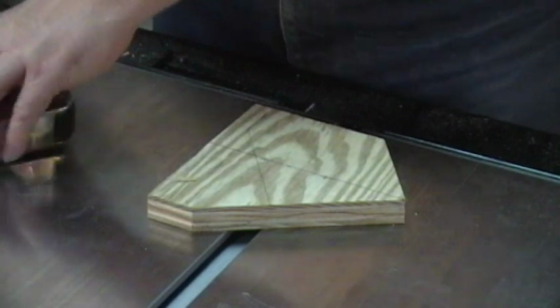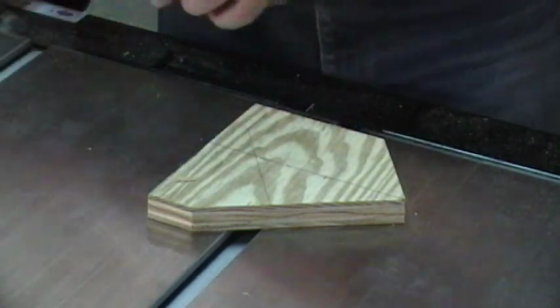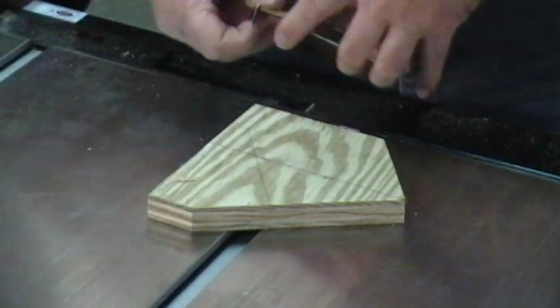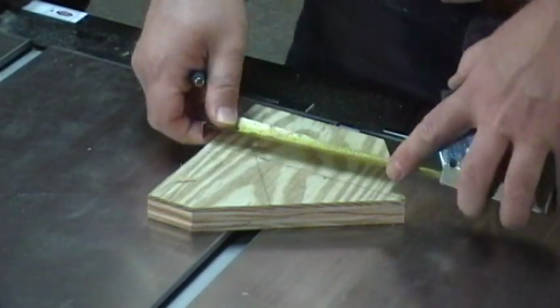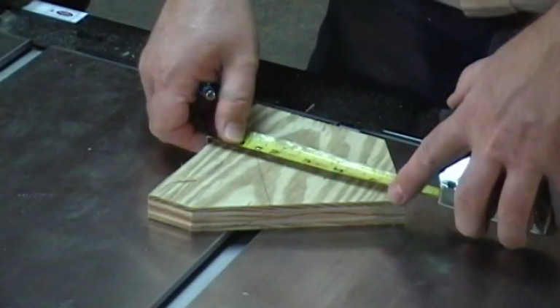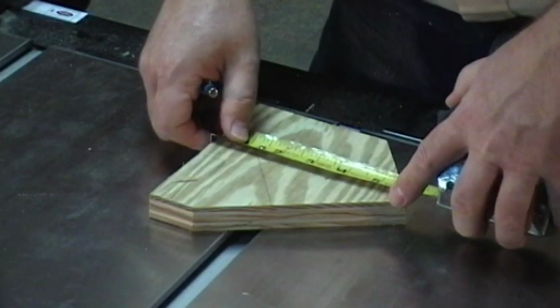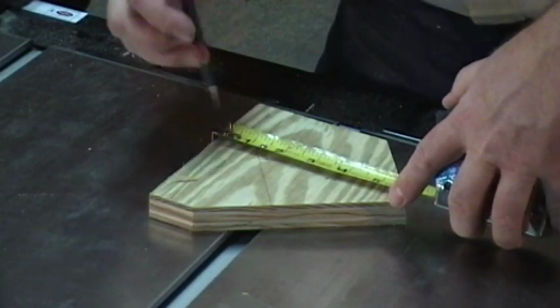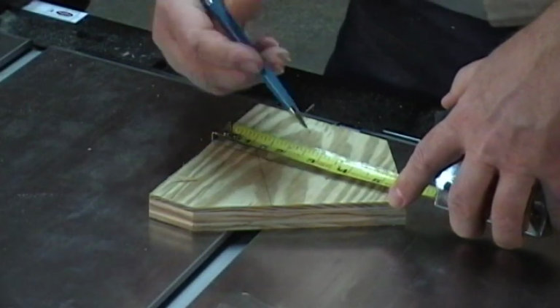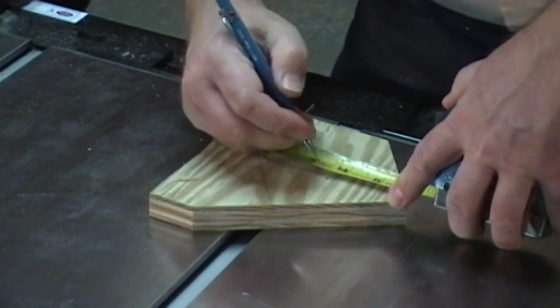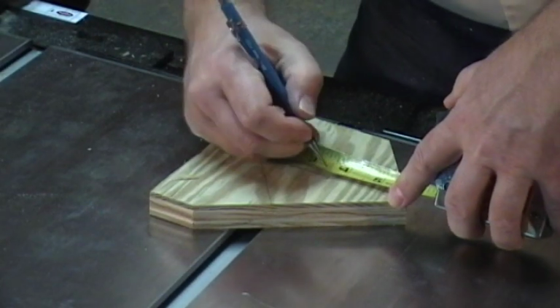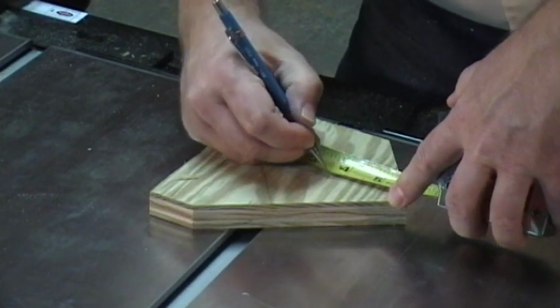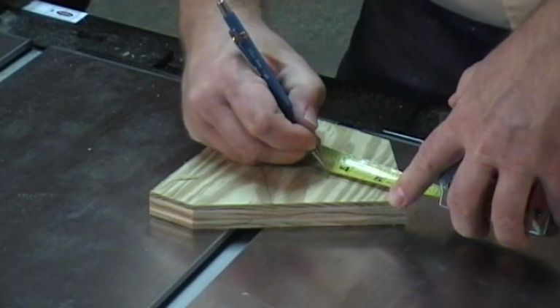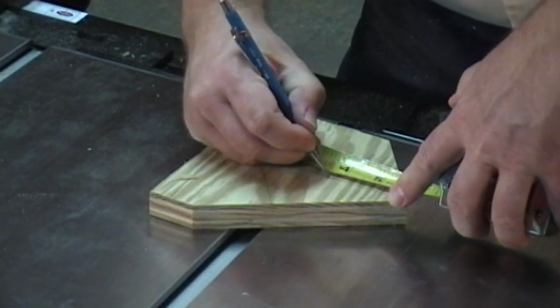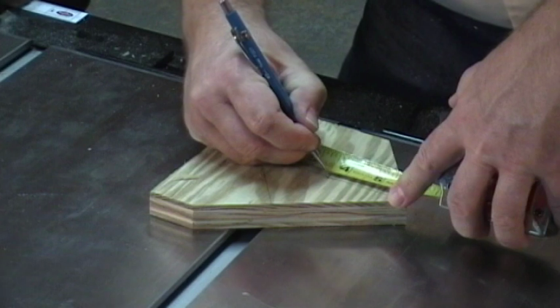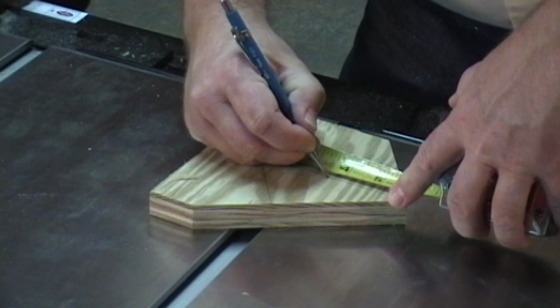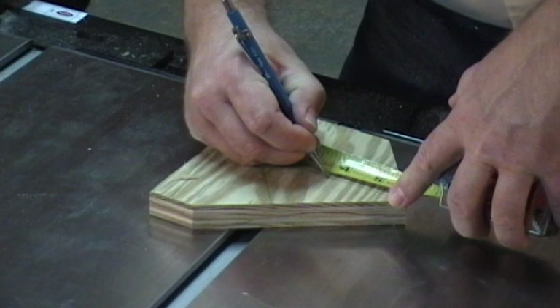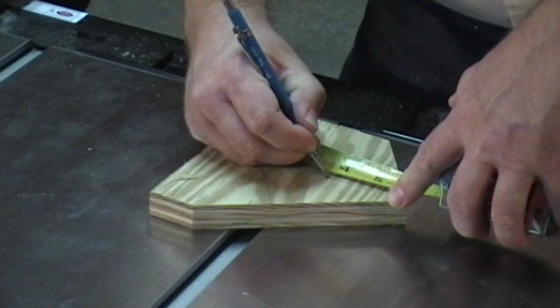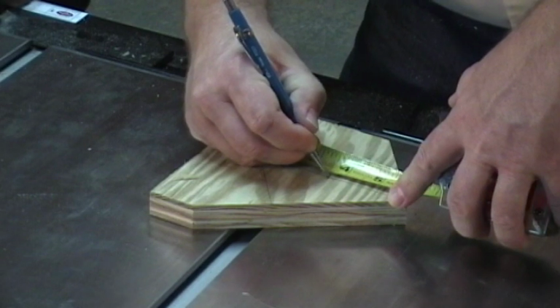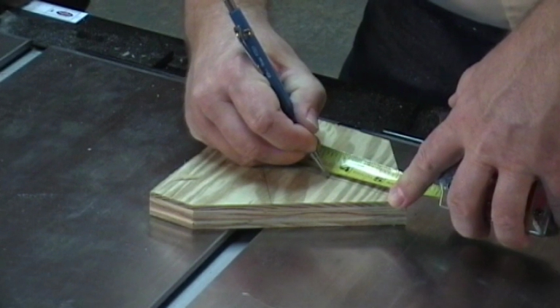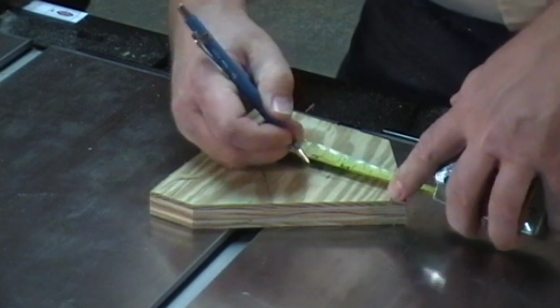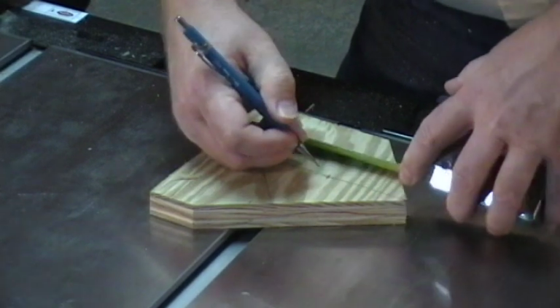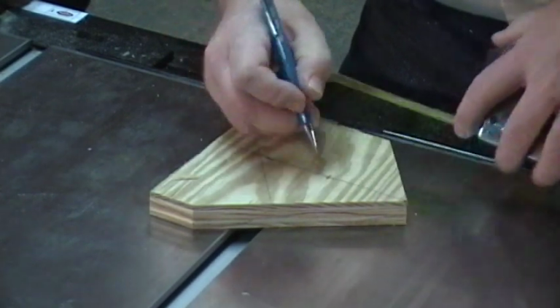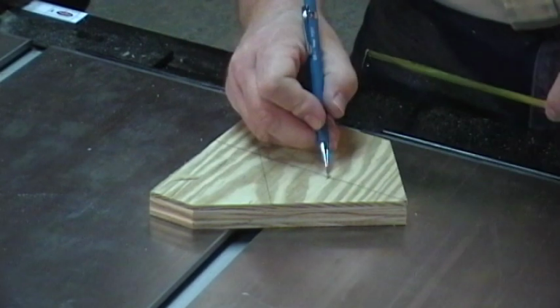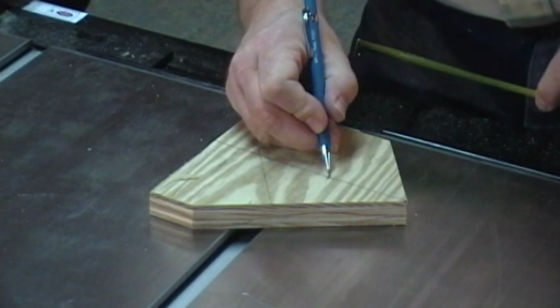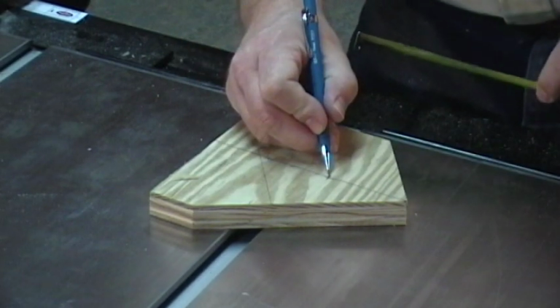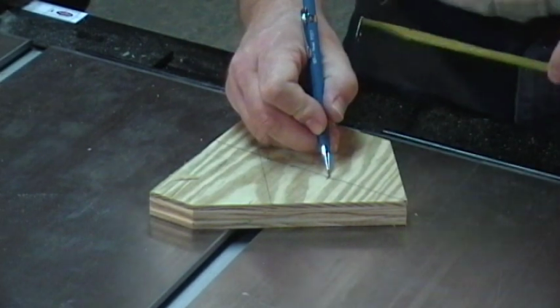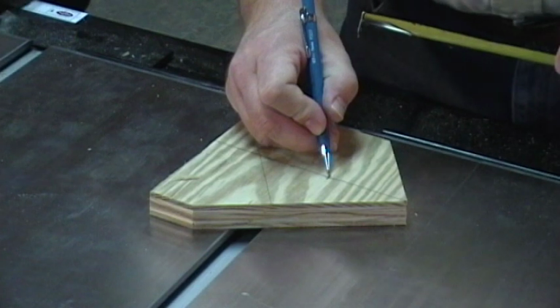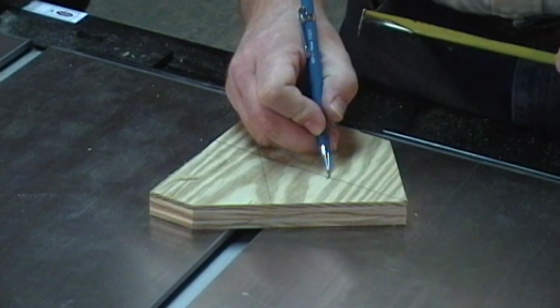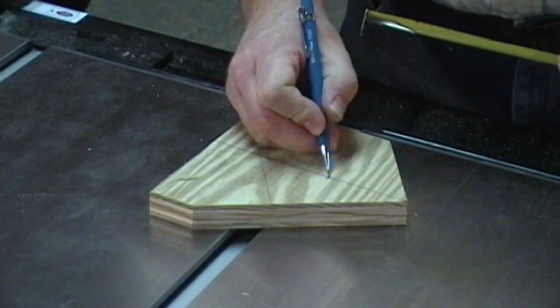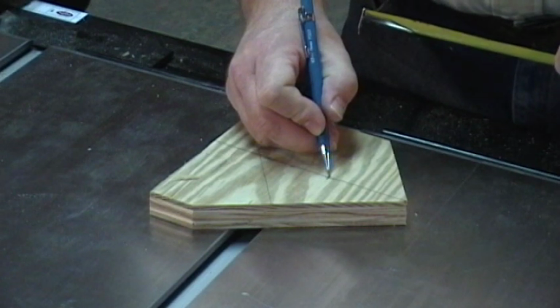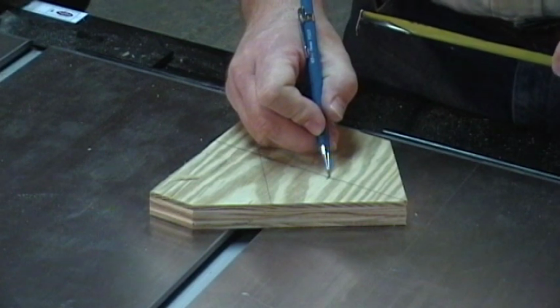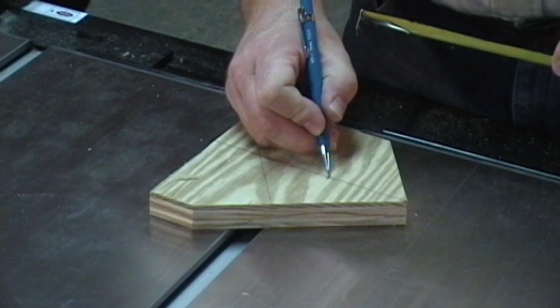Then we measure up 3-5/8 inches and put a mark across that line. That will be our center point for when we drill our hole.